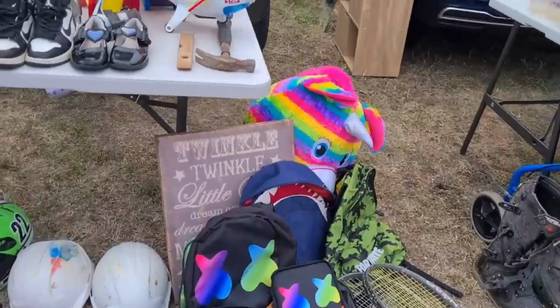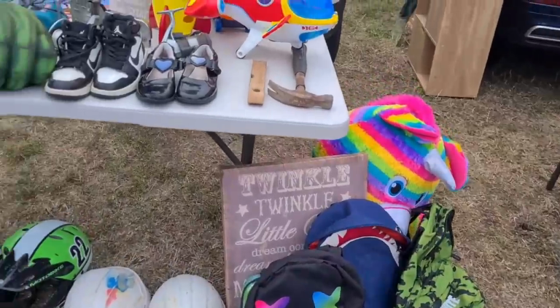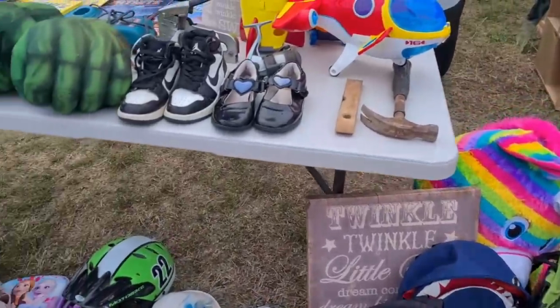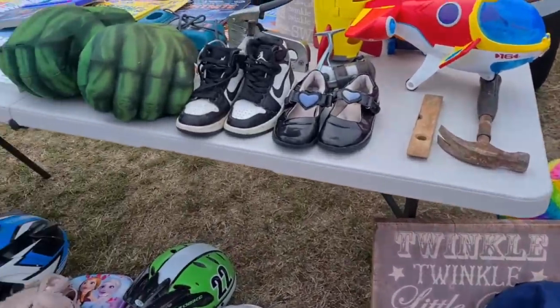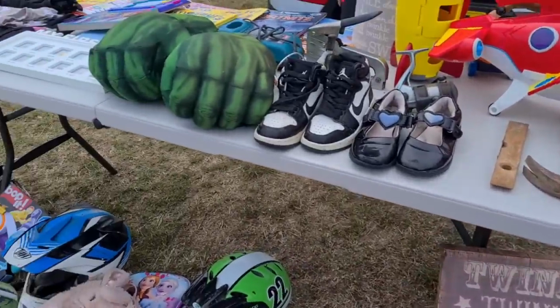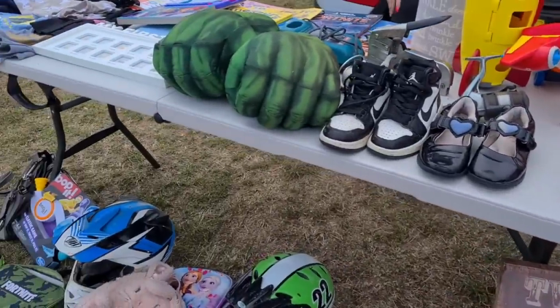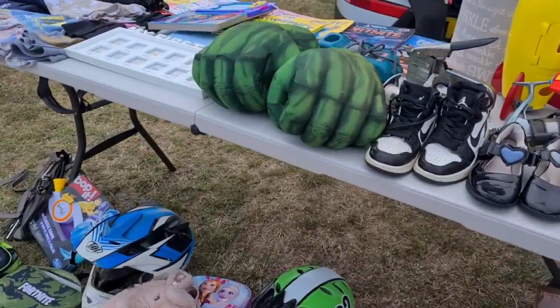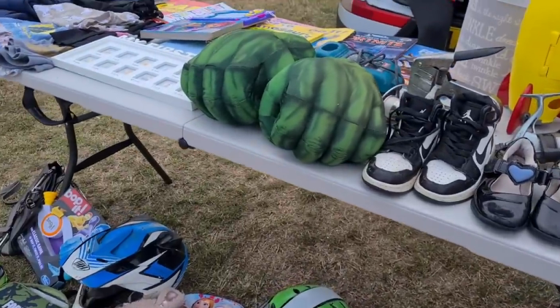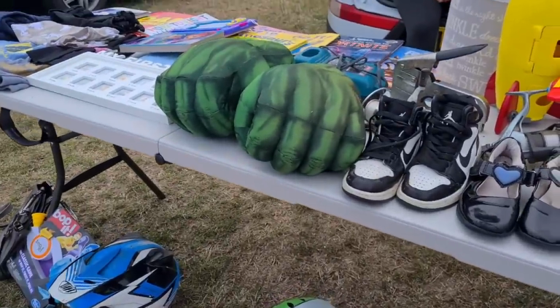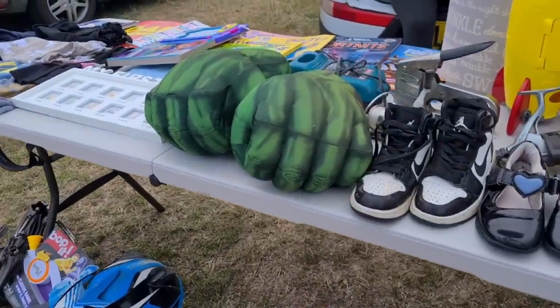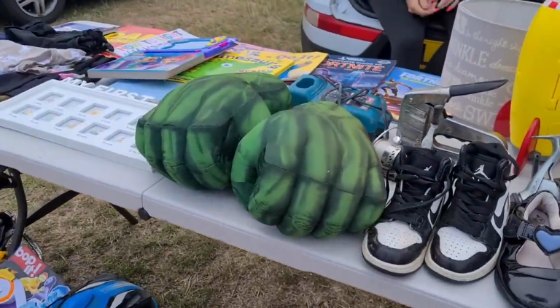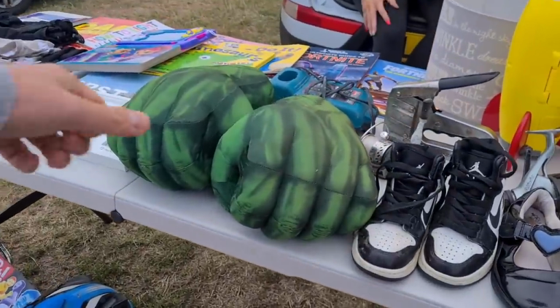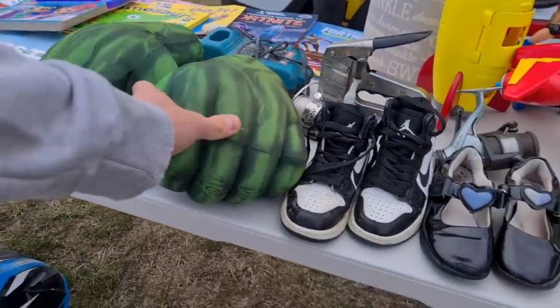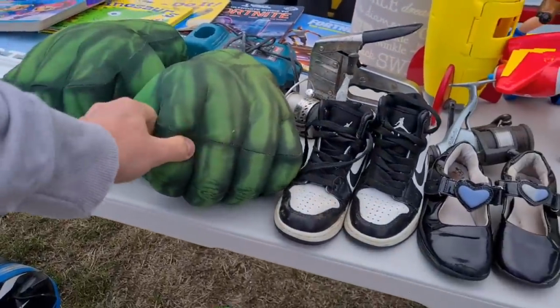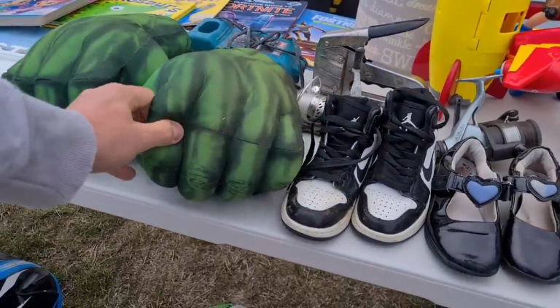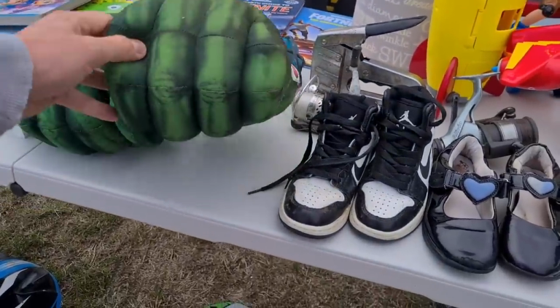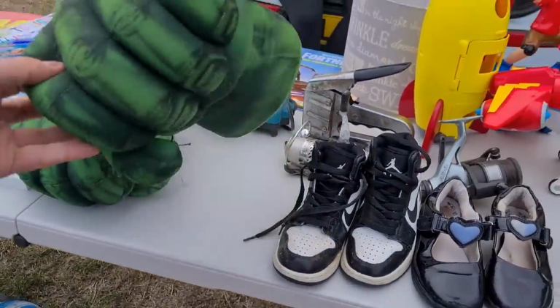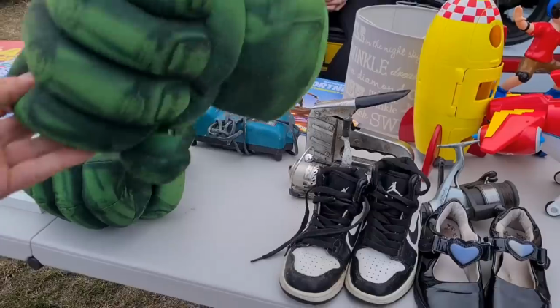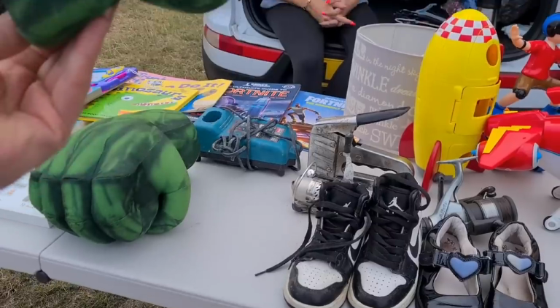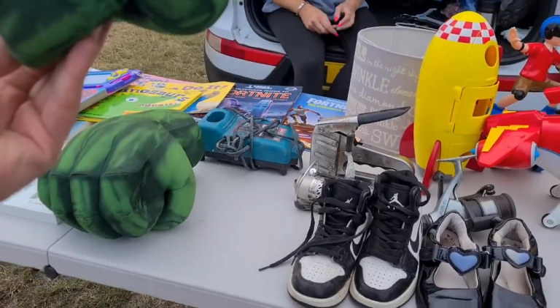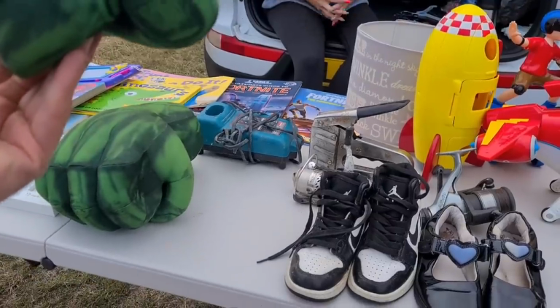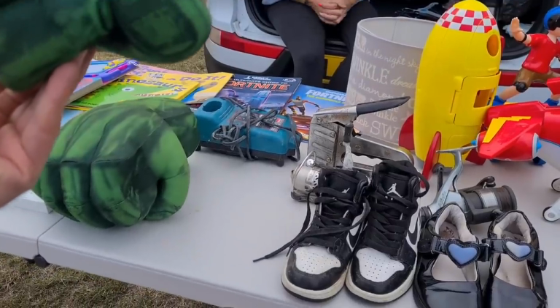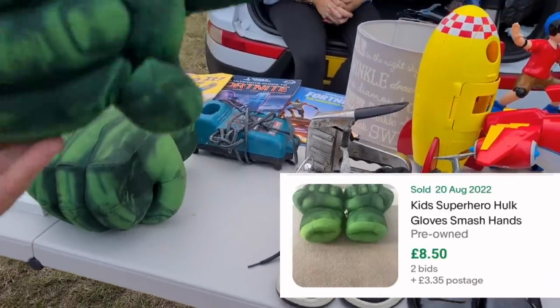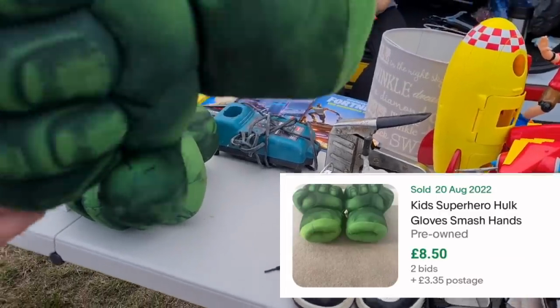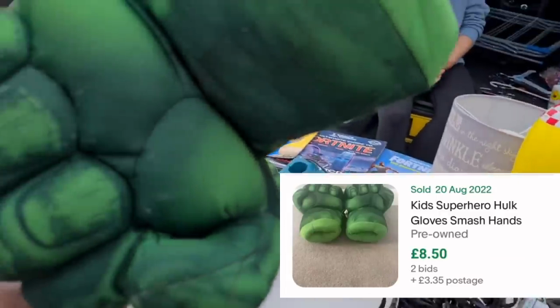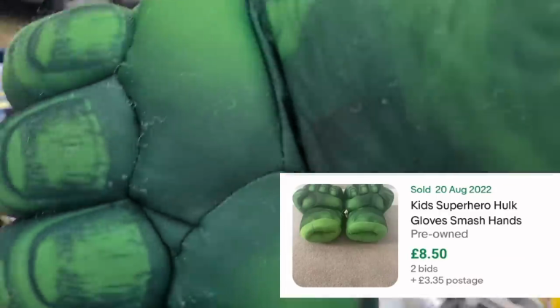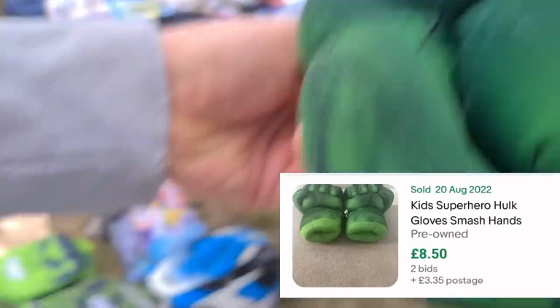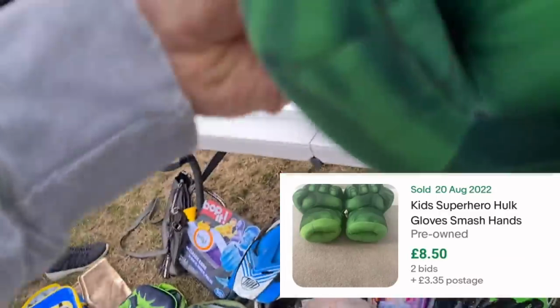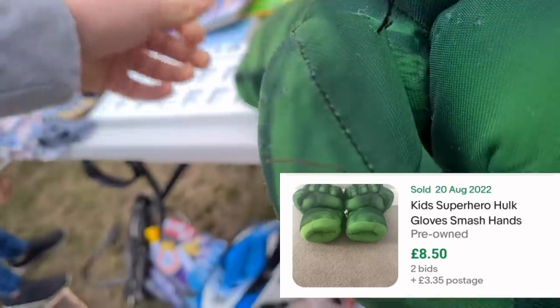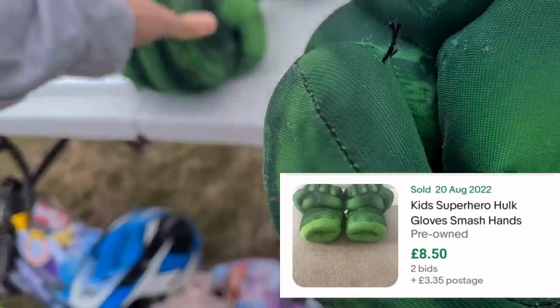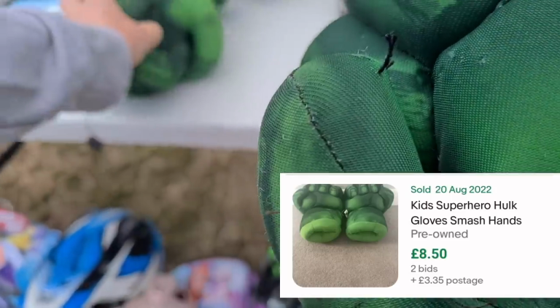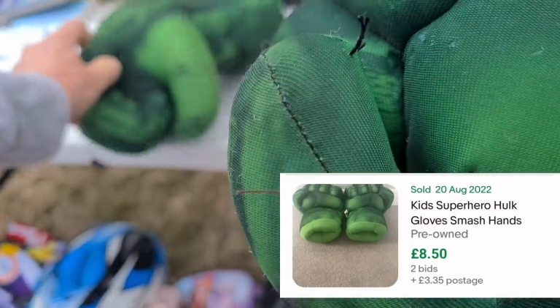A pound? Yeah. How much for the gloves? £1.50. £1.50? Yeah. Sounds good to me.